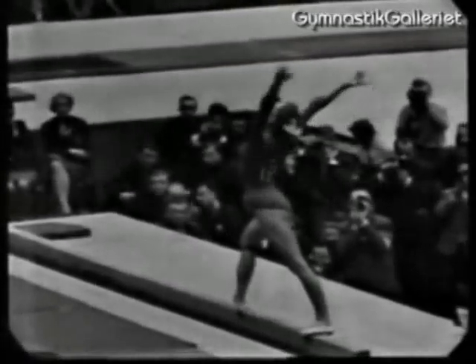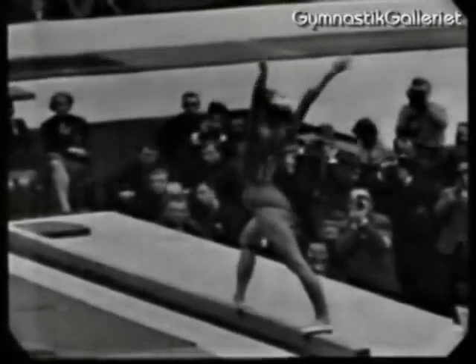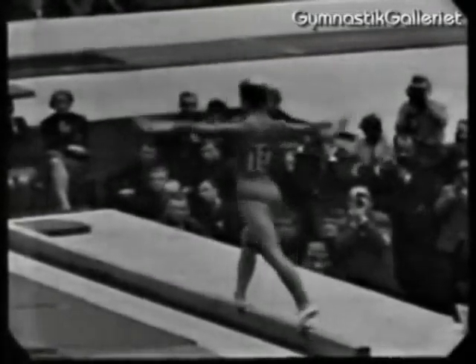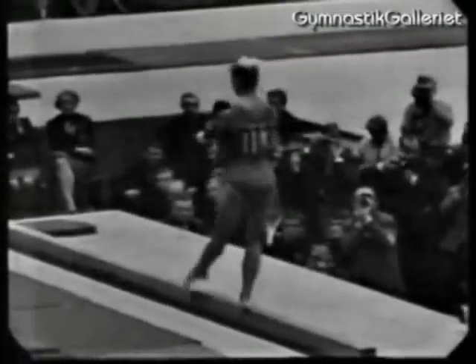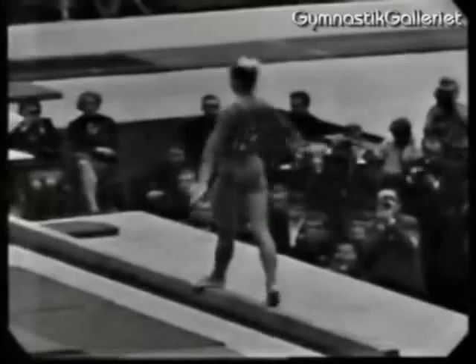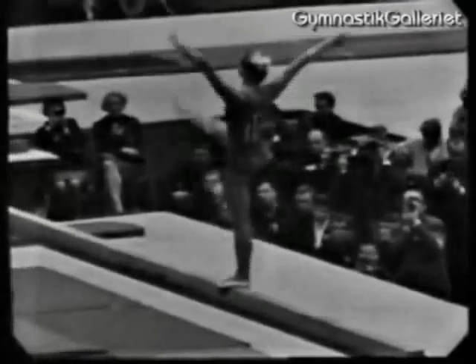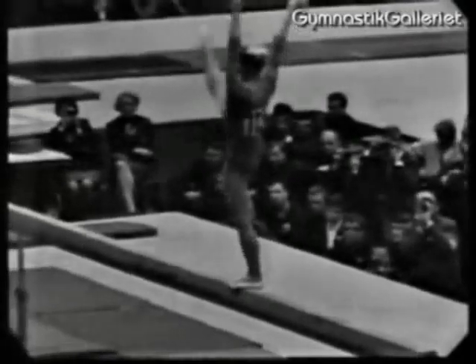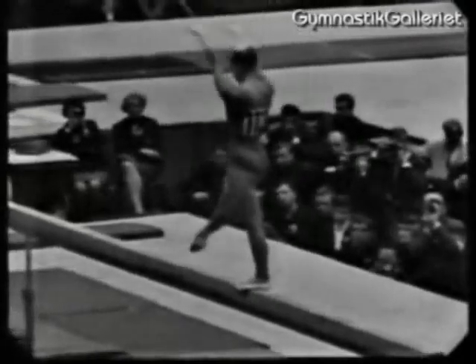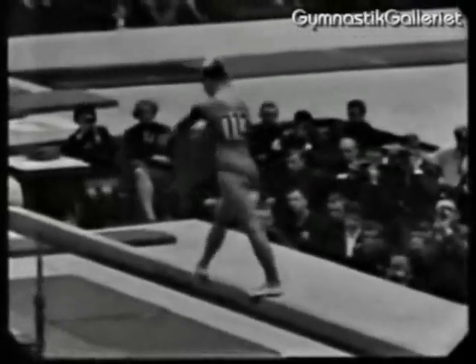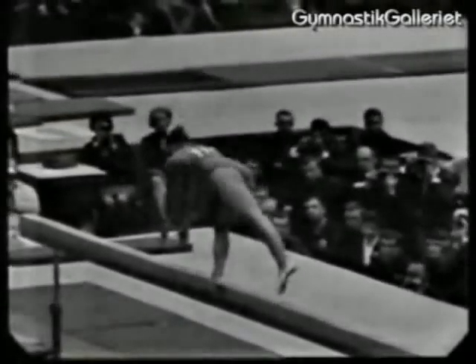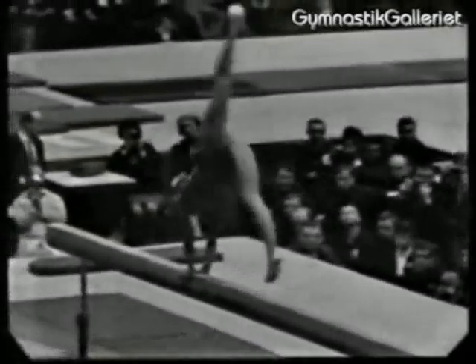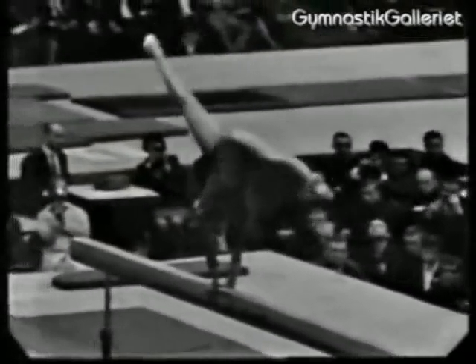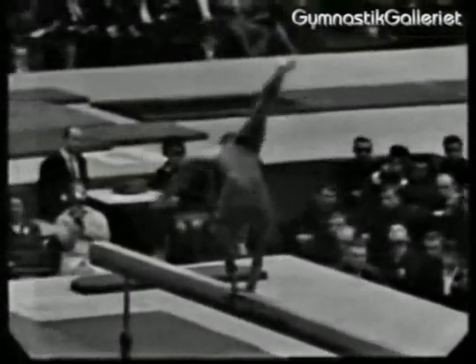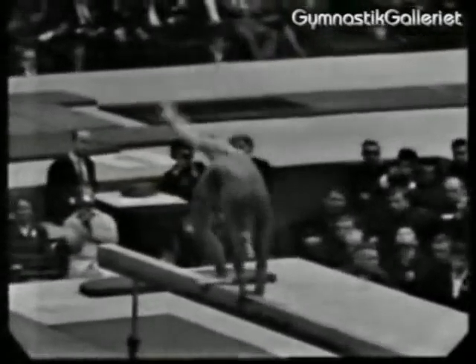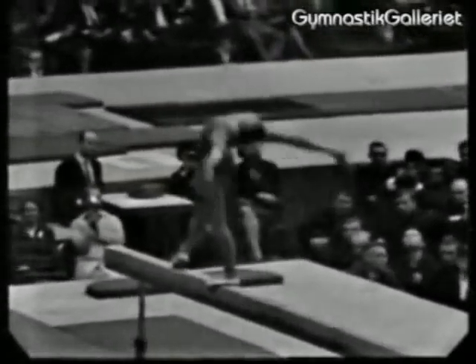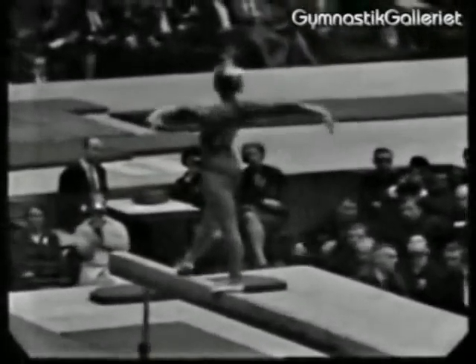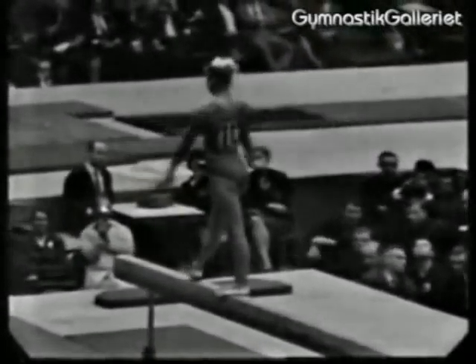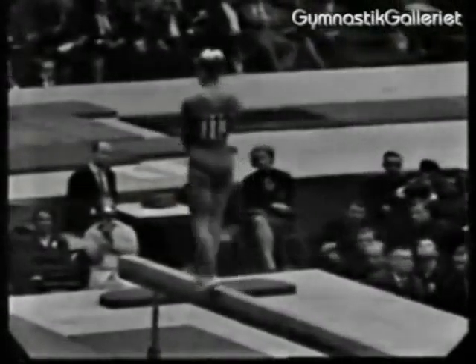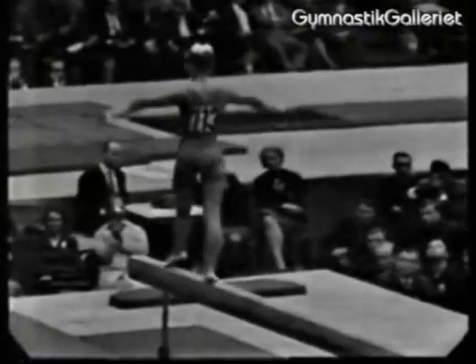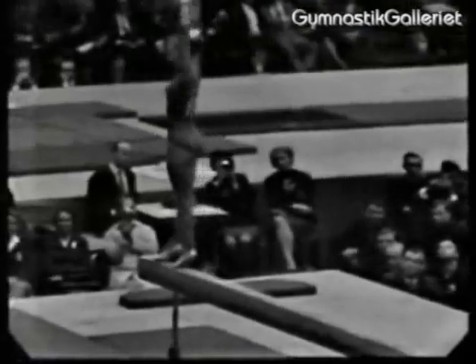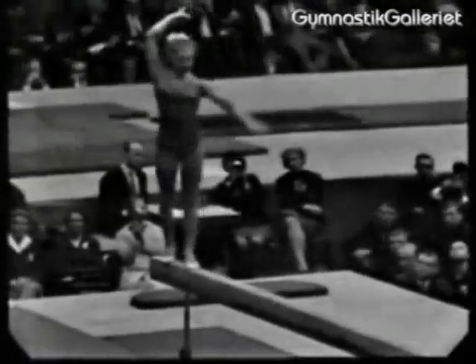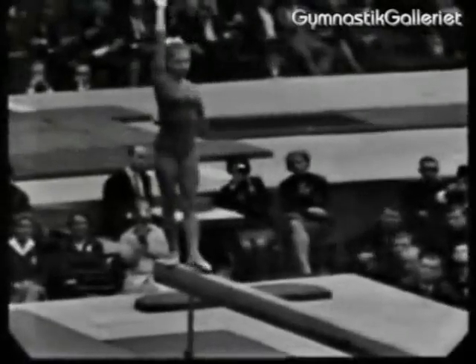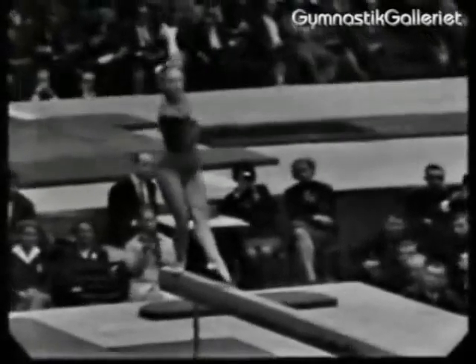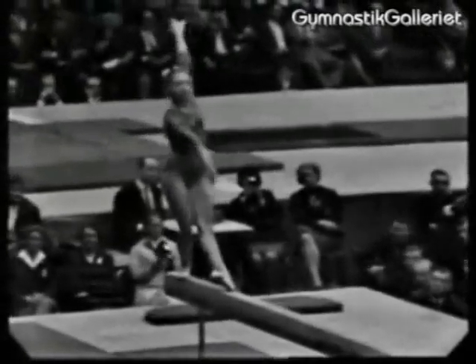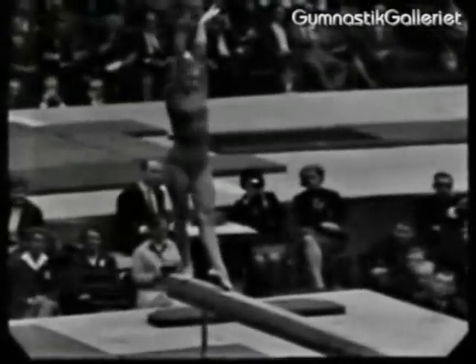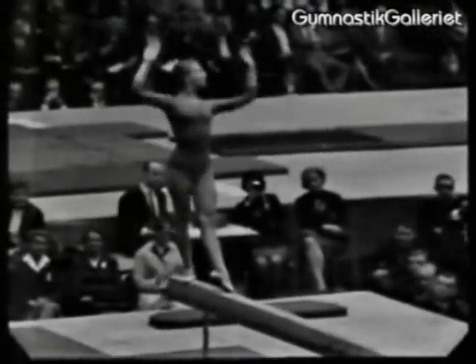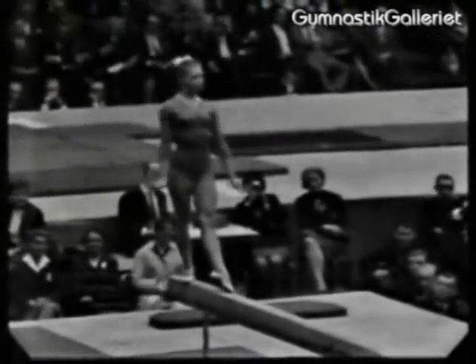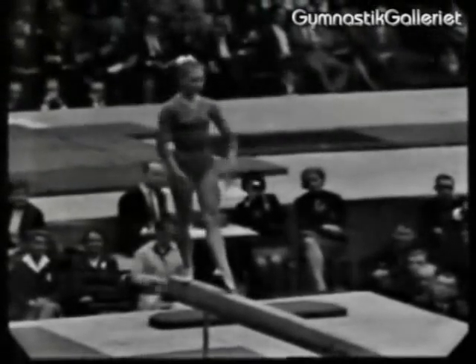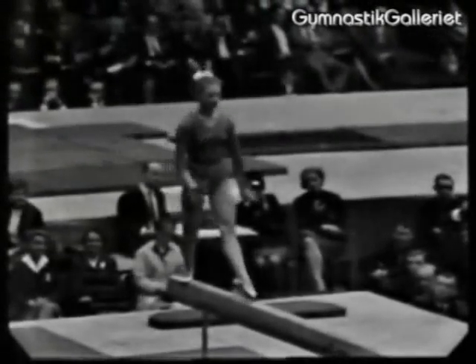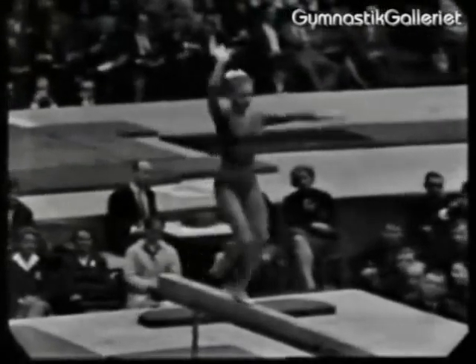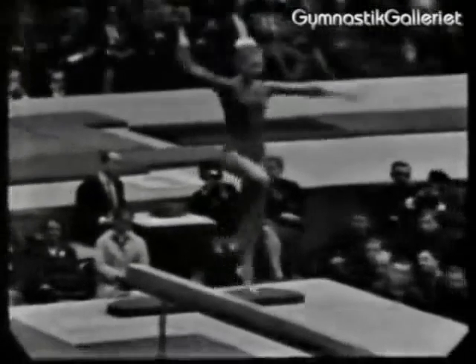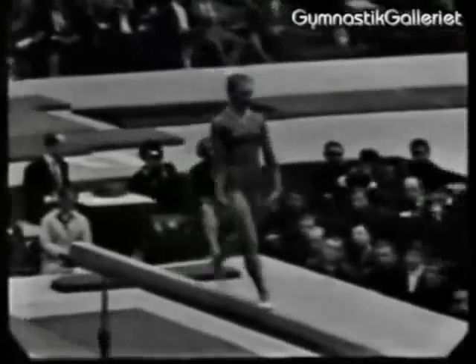You have to move along the beam, cover the entire length of it, around about 16 feet, and remember that it's only 4 inches wide on the top.